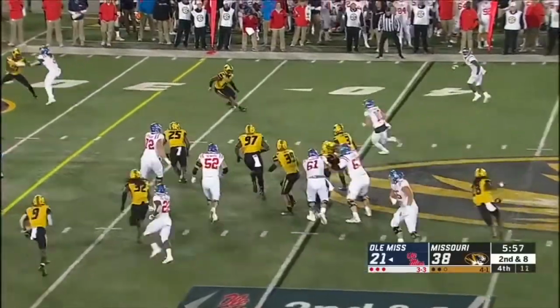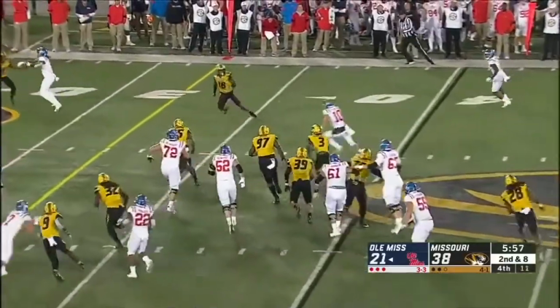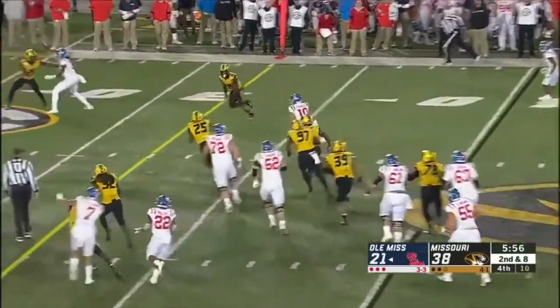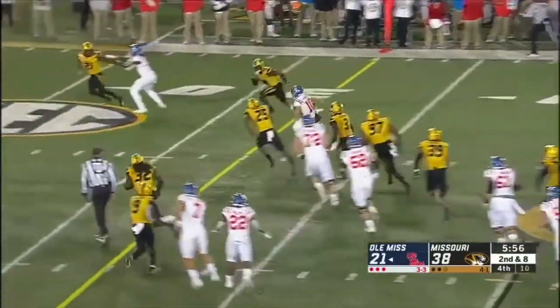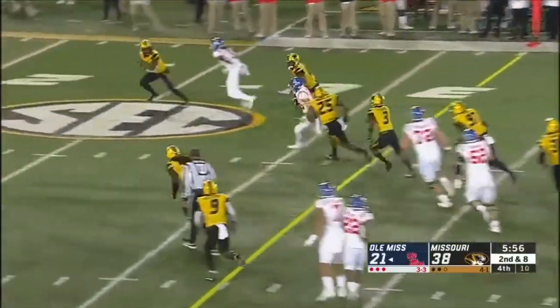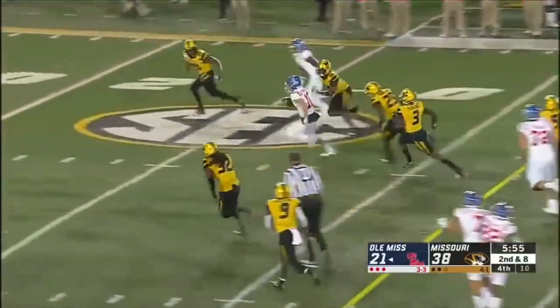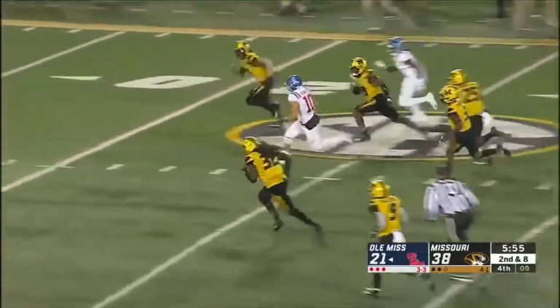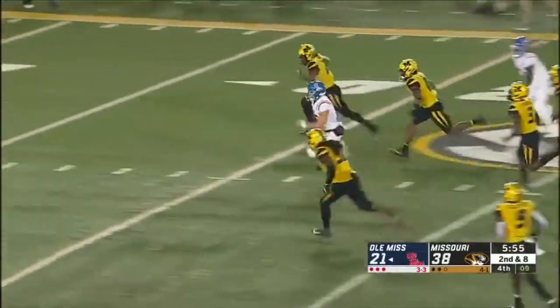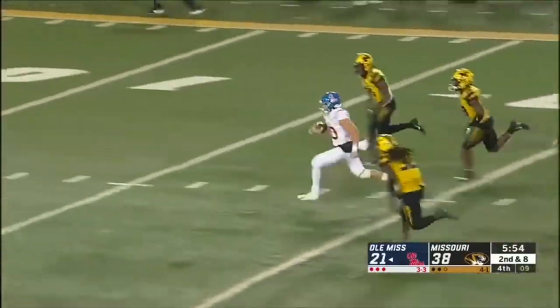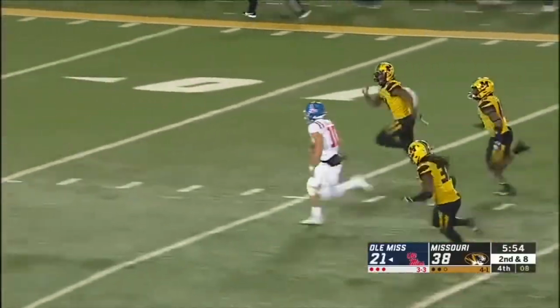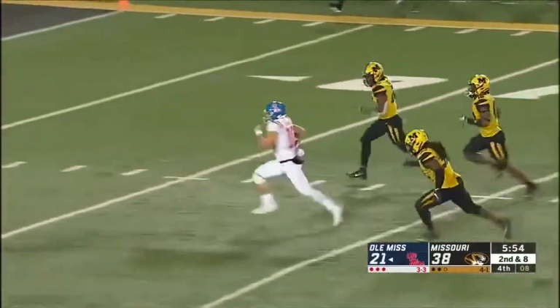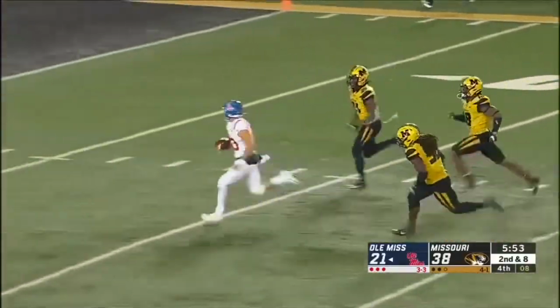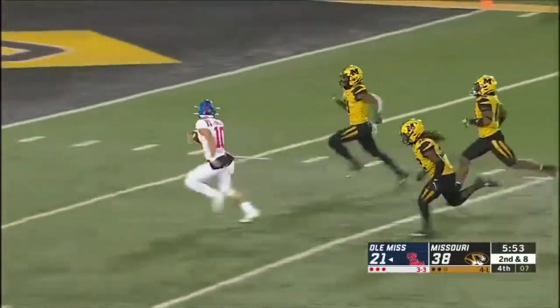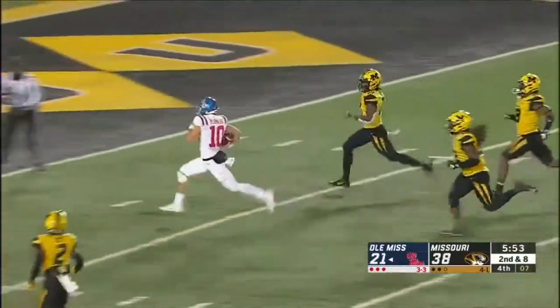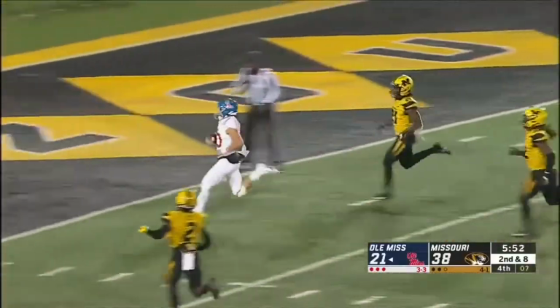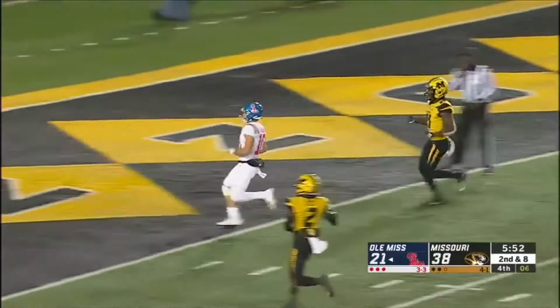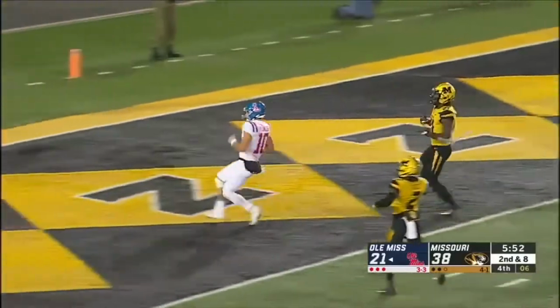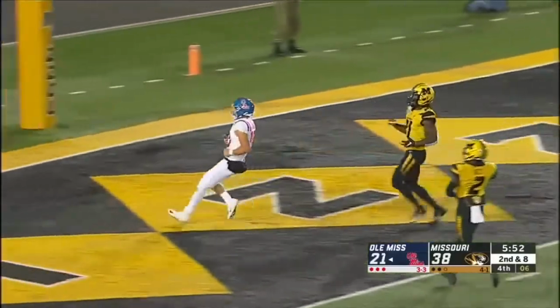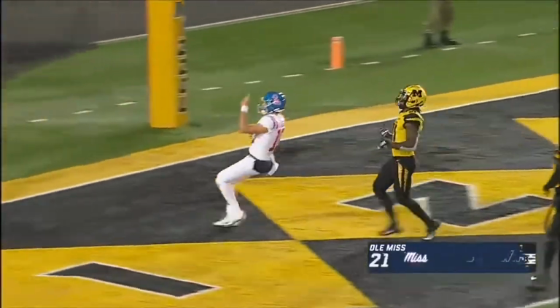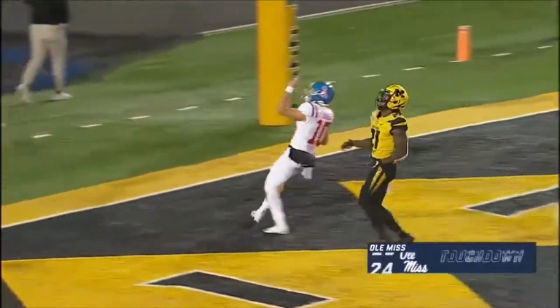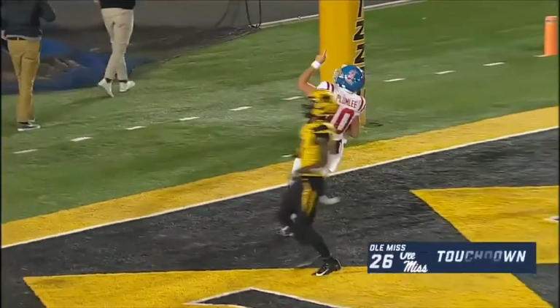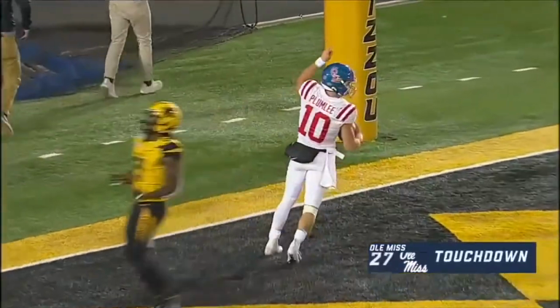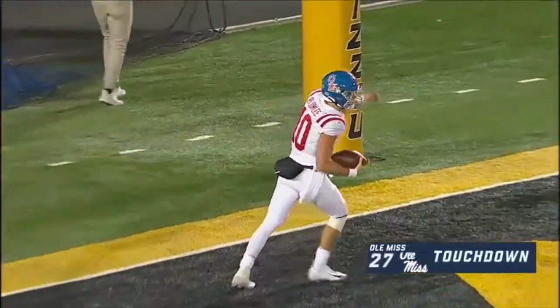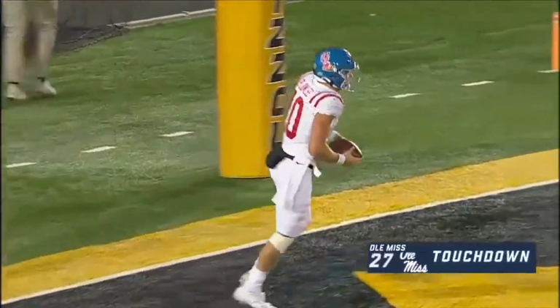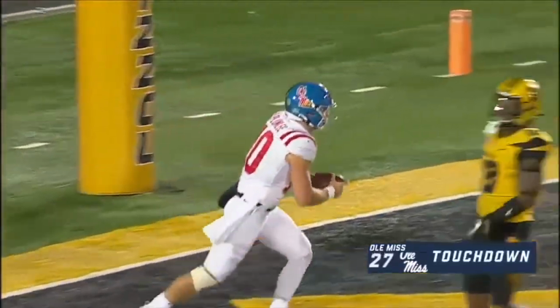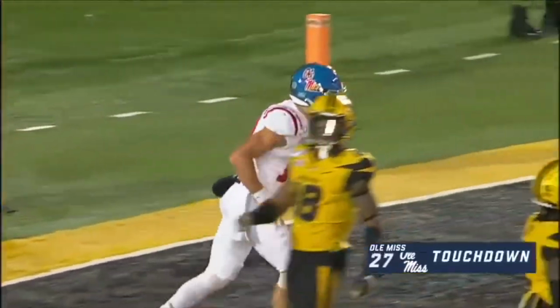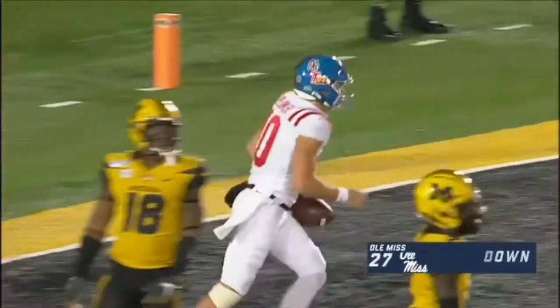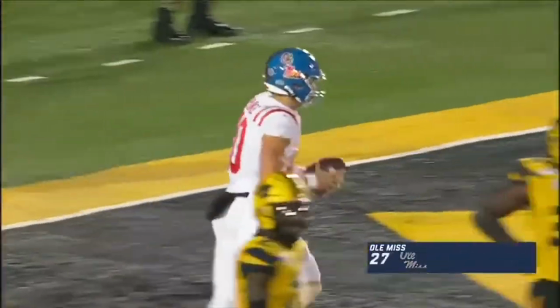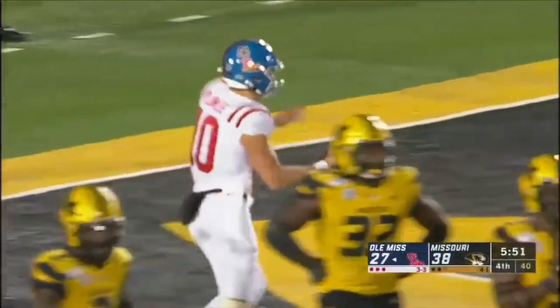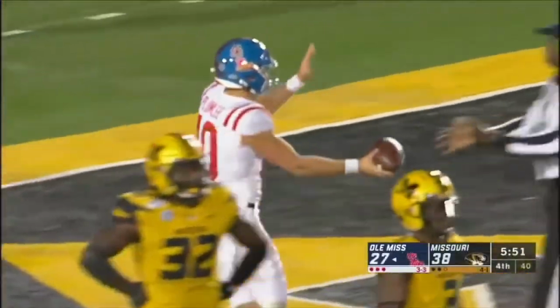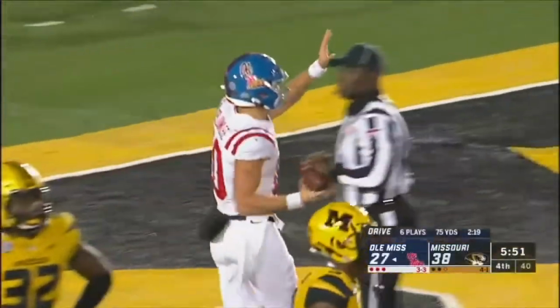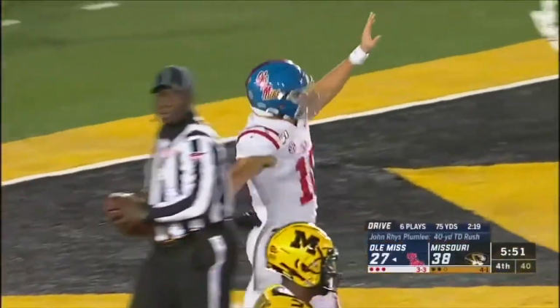Plumley faked the throw, used his shoulder so well, and he darts into the end zone. Oh my goodness — take my breath away with your speed.